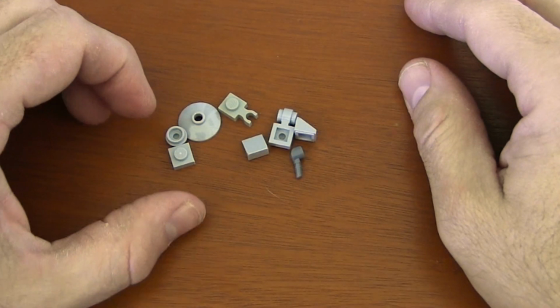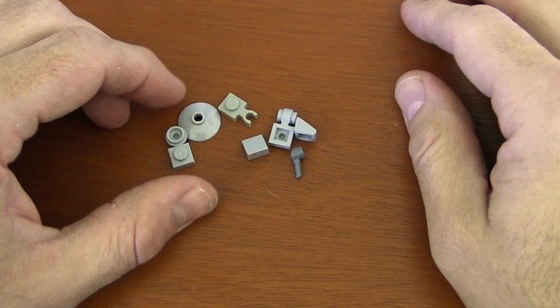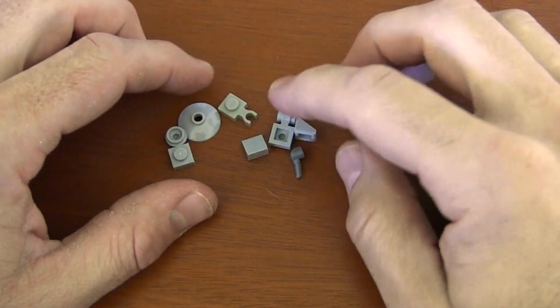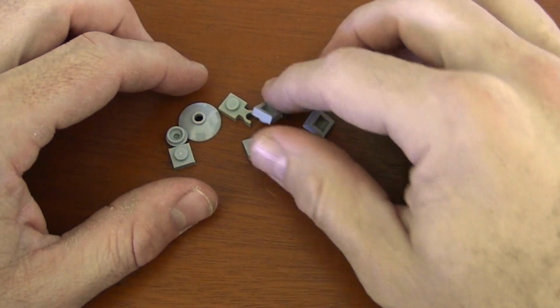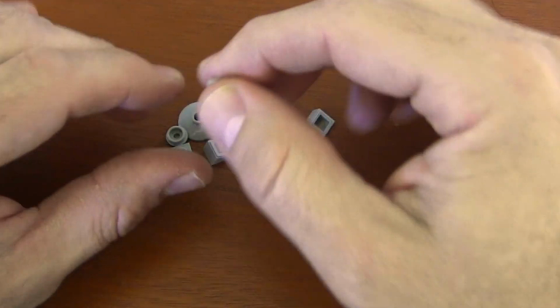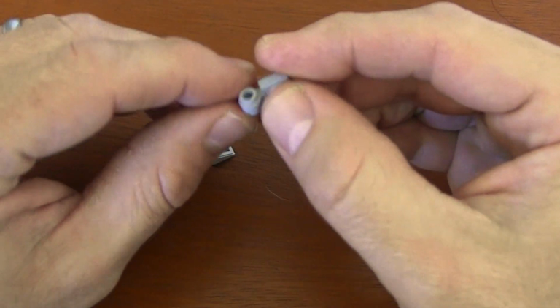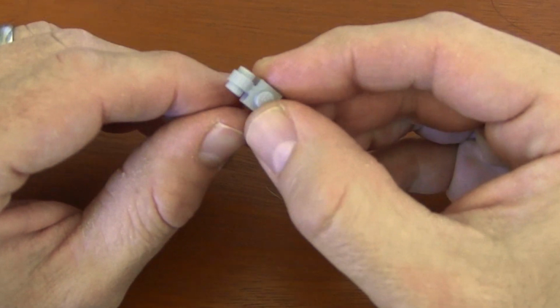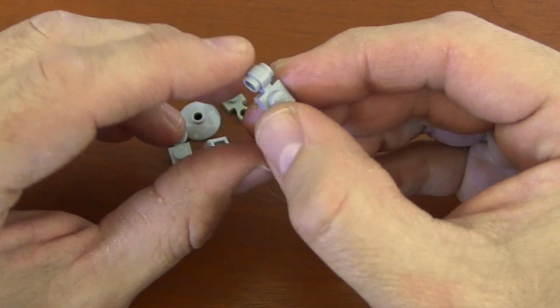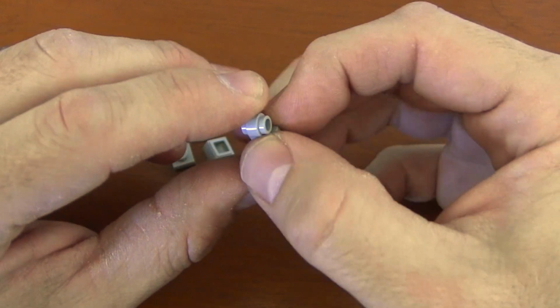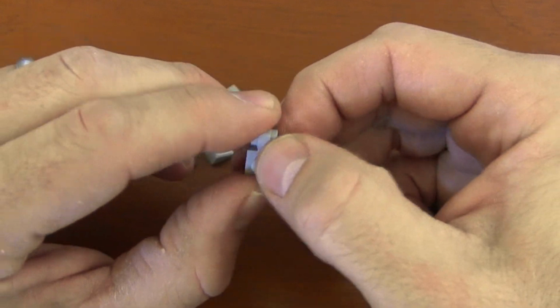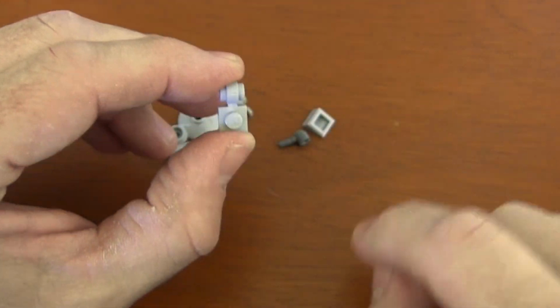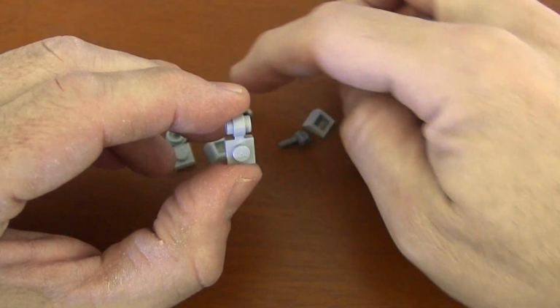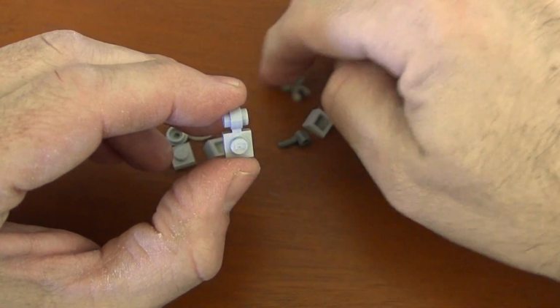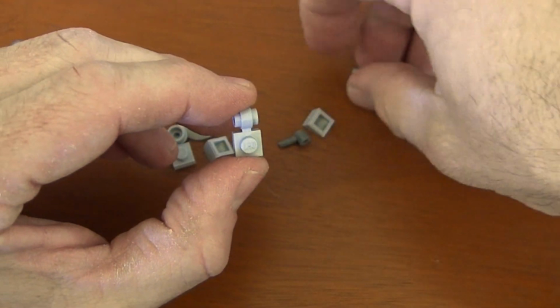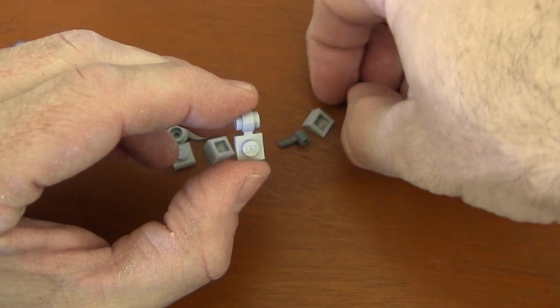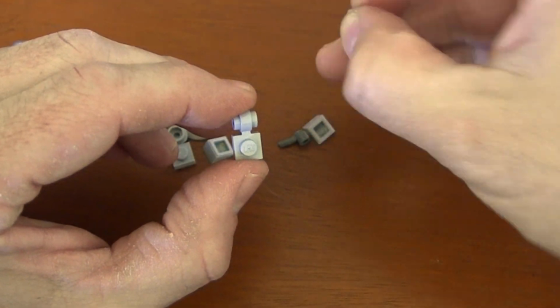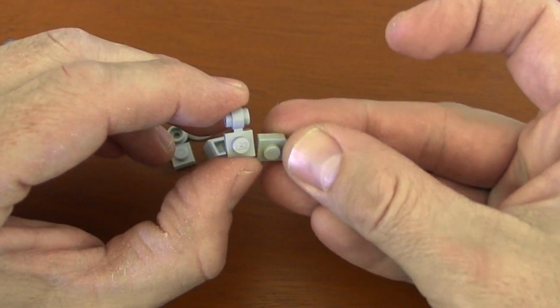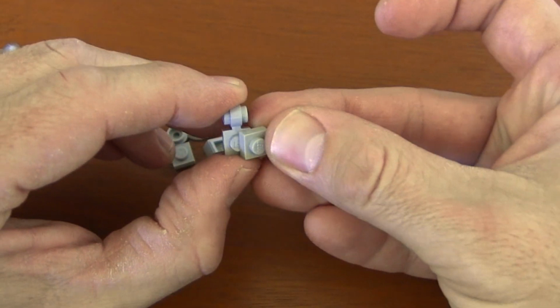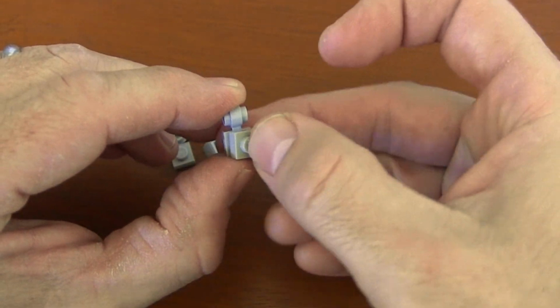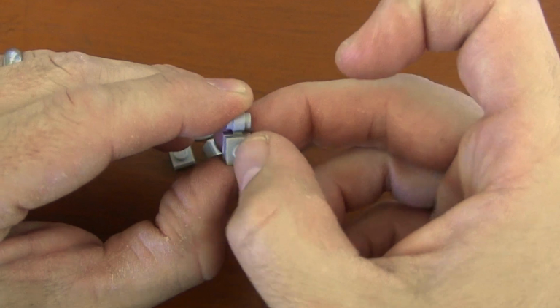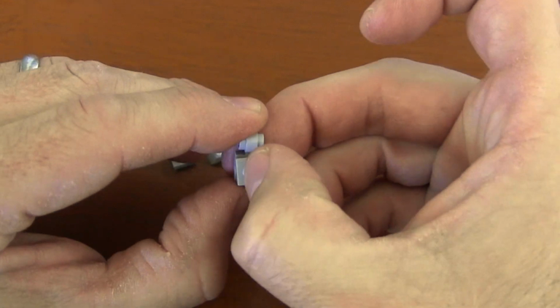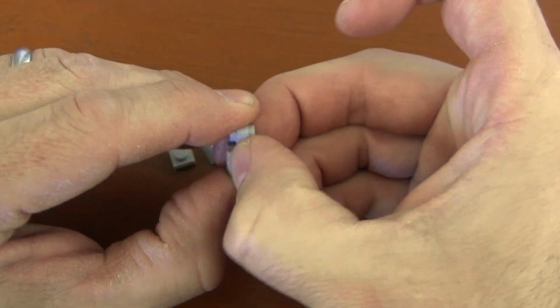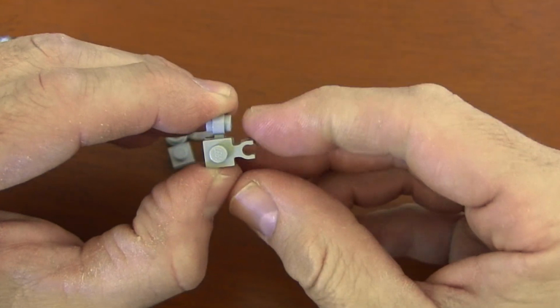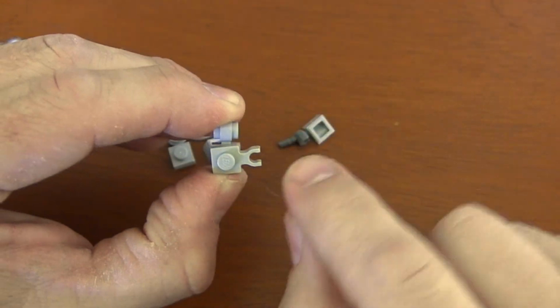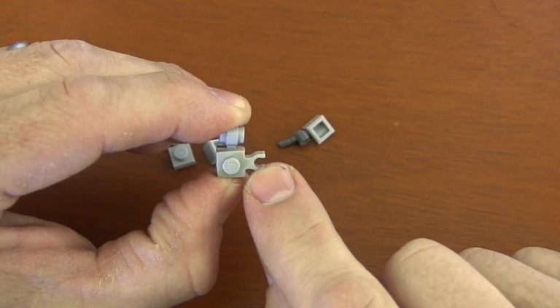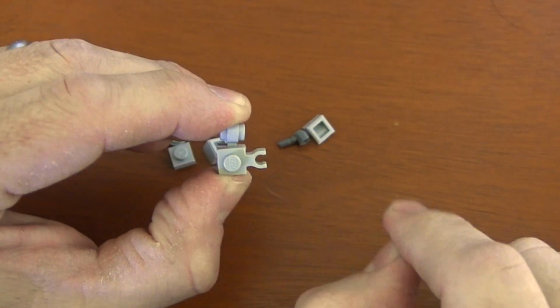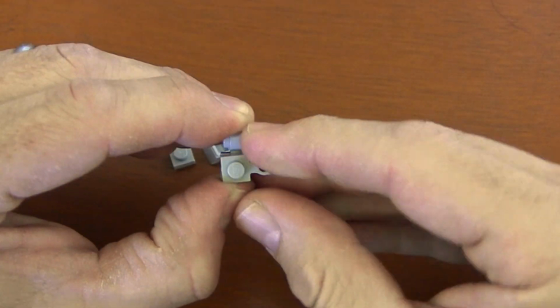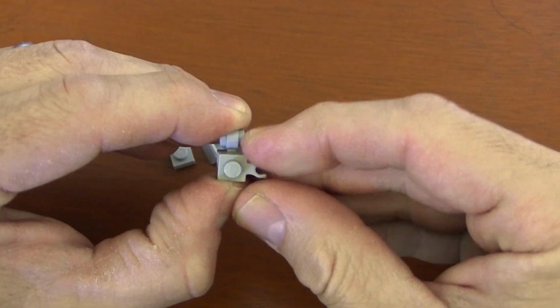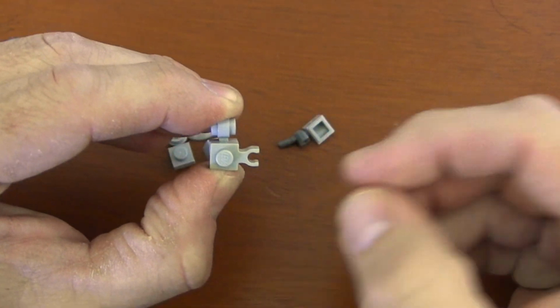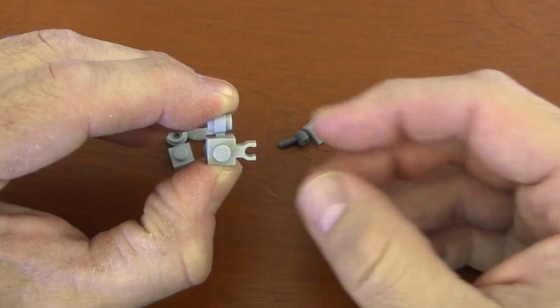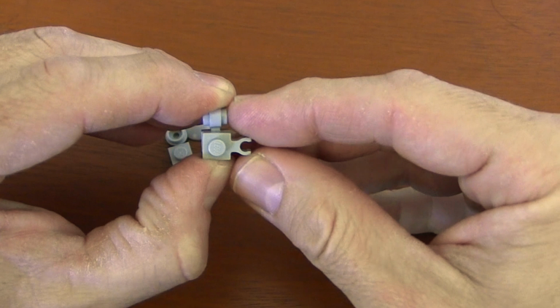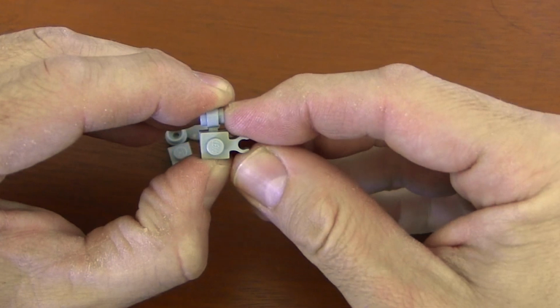First thing we do is grab our 1x1 plate with ring clip on side, and then we get a 1x1 plate with just a regular clip on the side. You put the clip on top of the ring clip so that it's facing right, because that's going to be the cockpit of our Millennium Falcon.